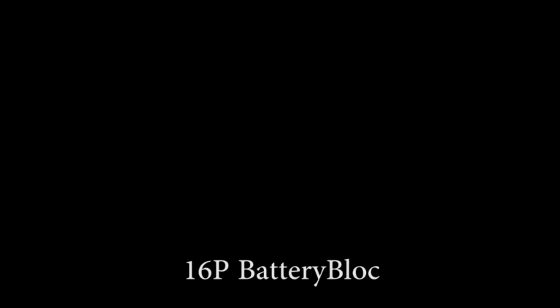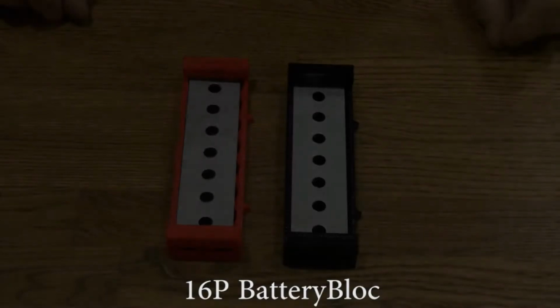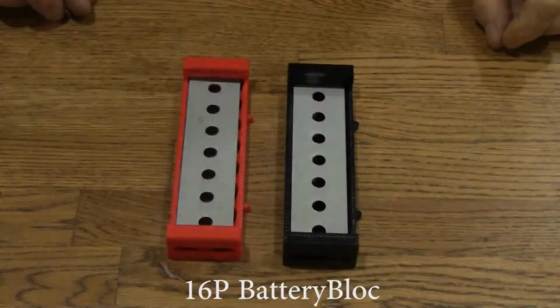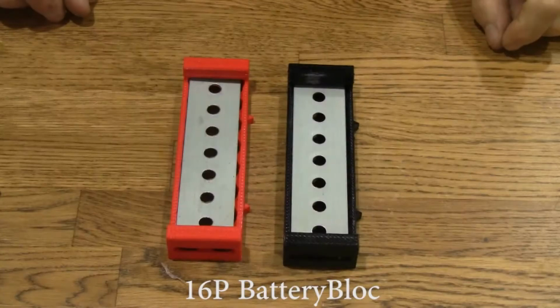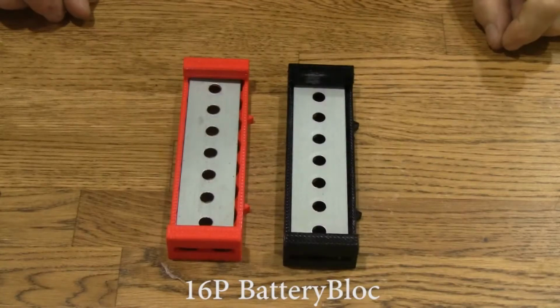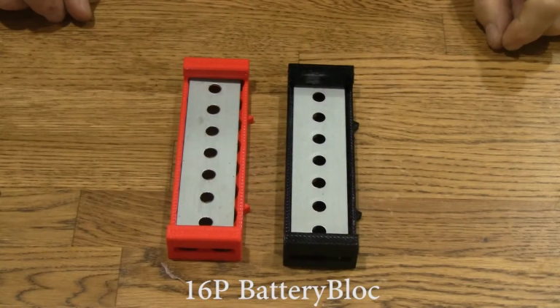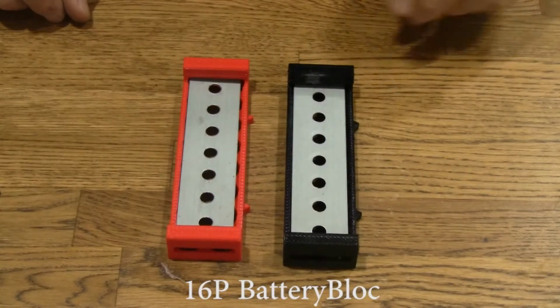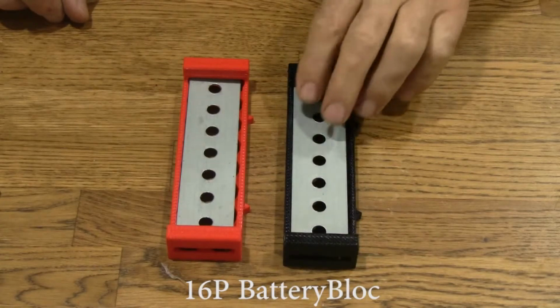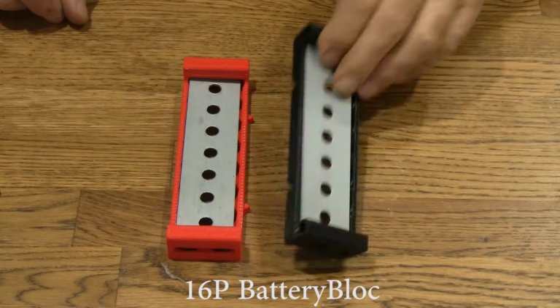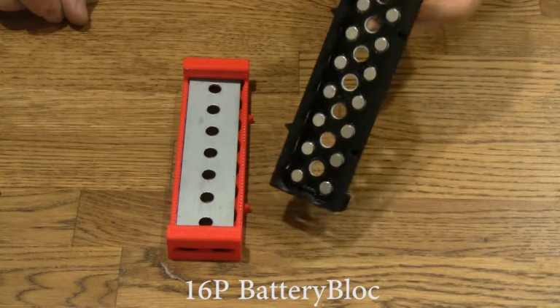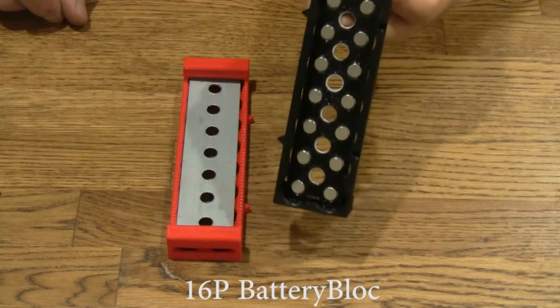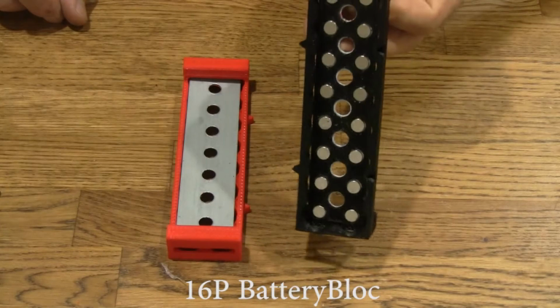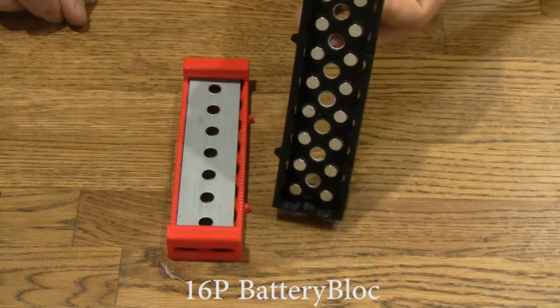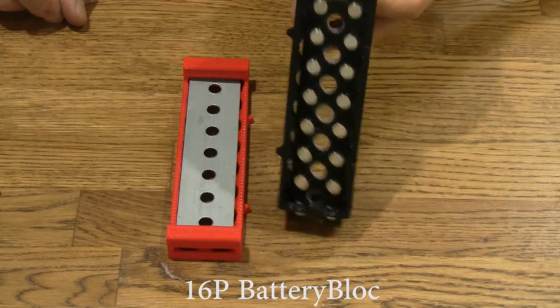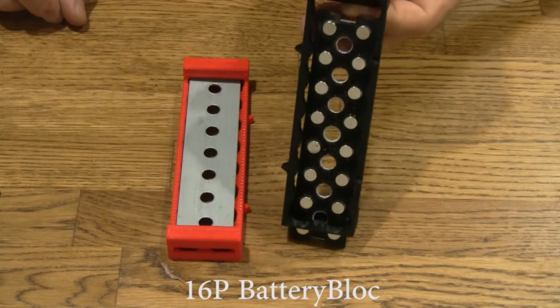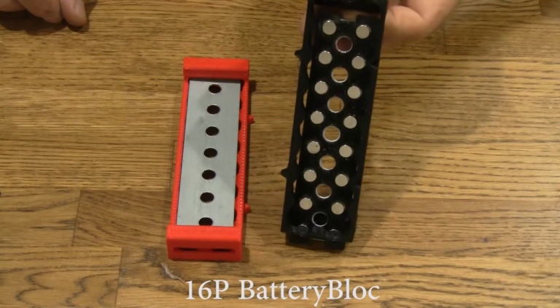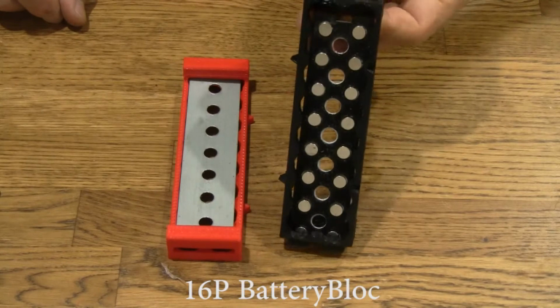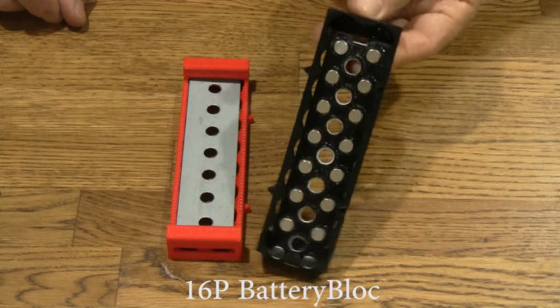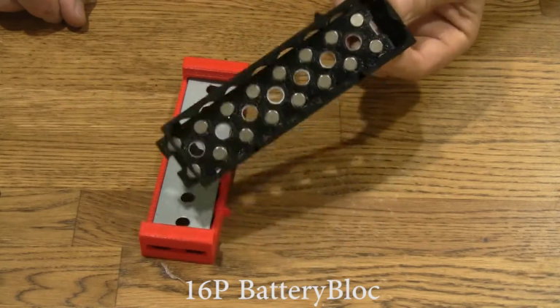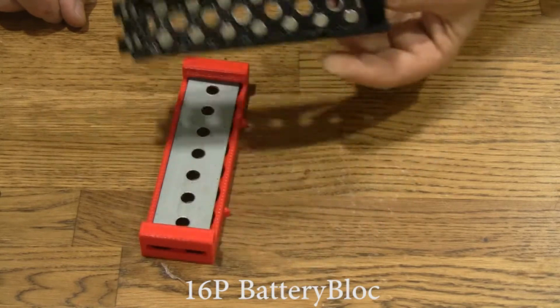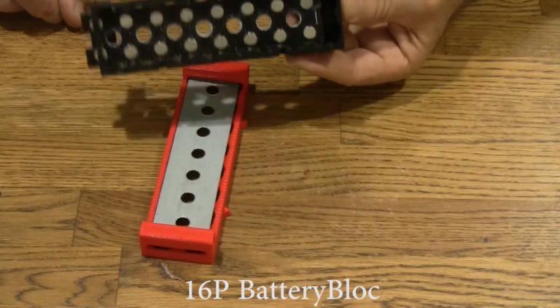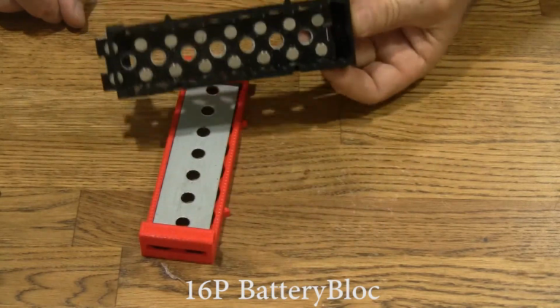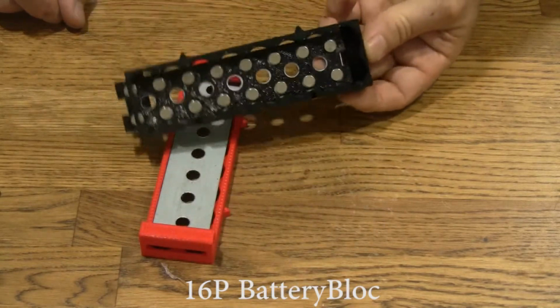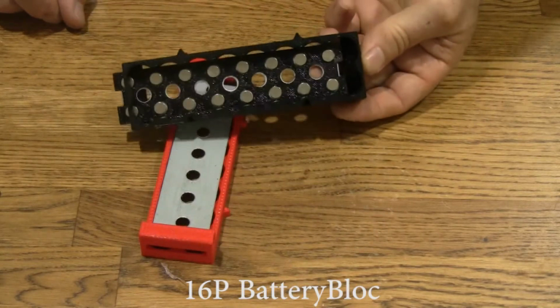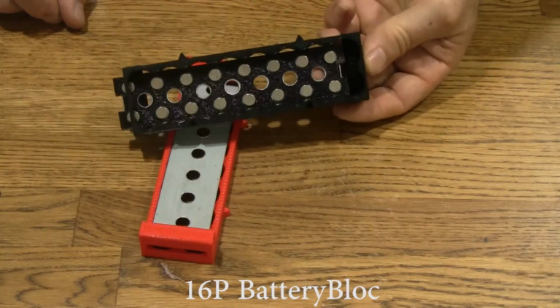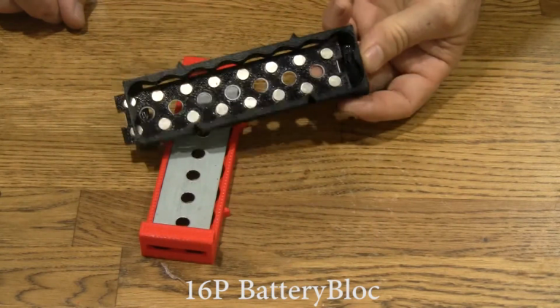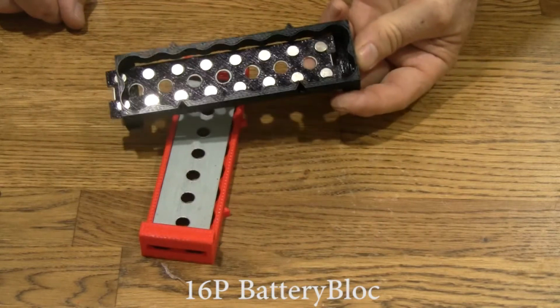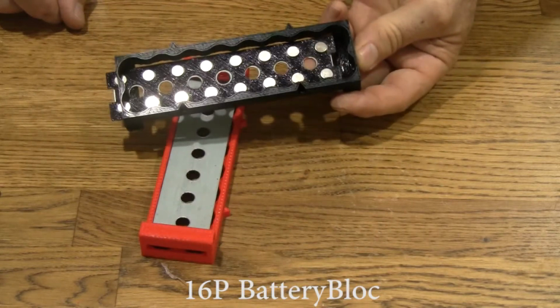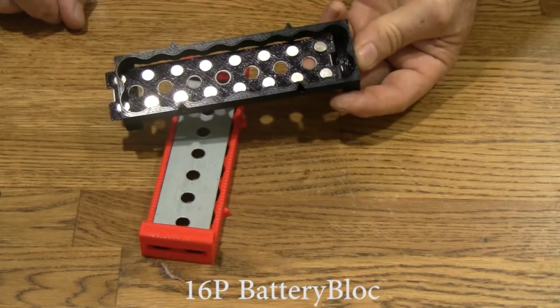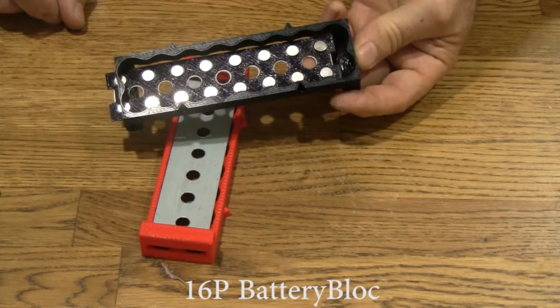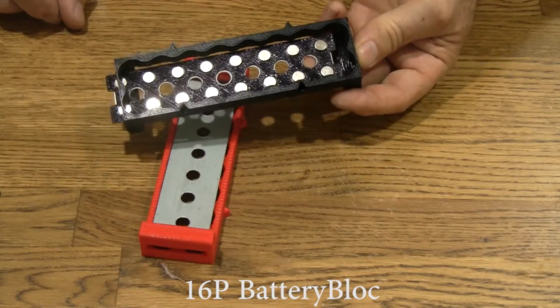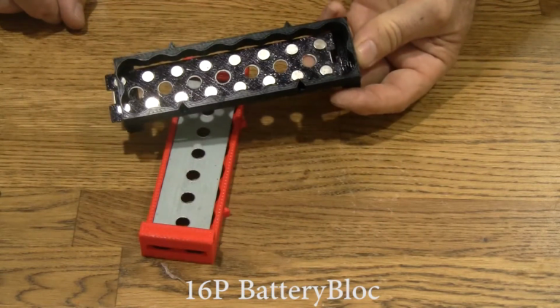Here's the 16P battery block. It's got 16 magnets. You can hold 16 cells in parallel with this block.